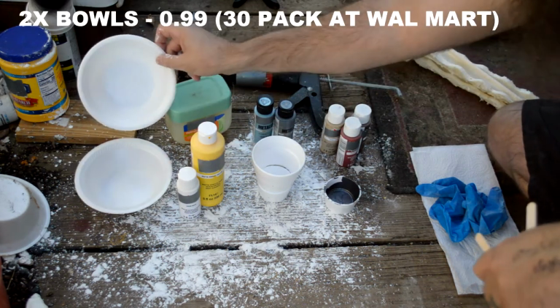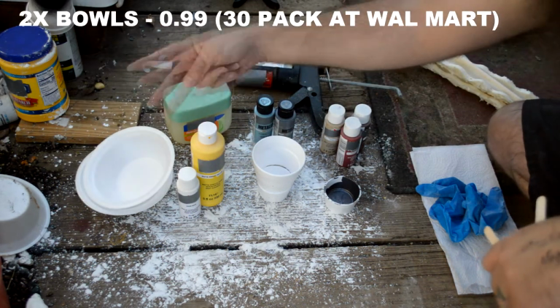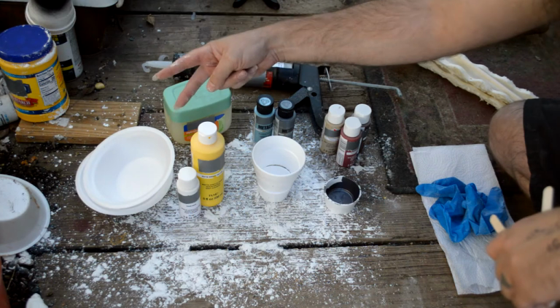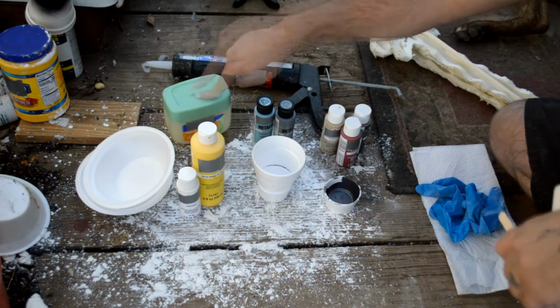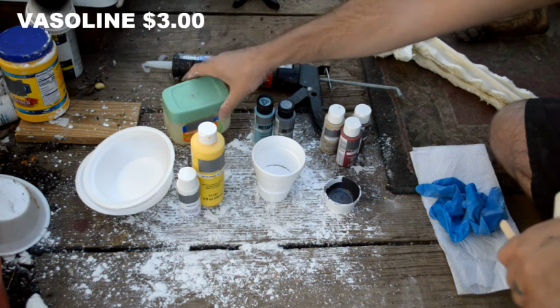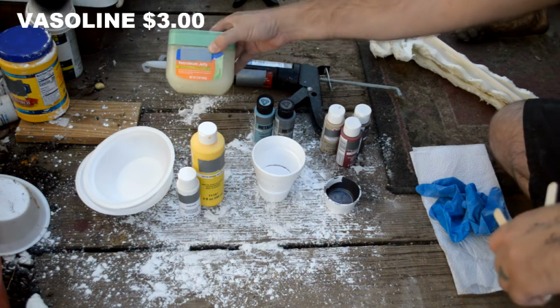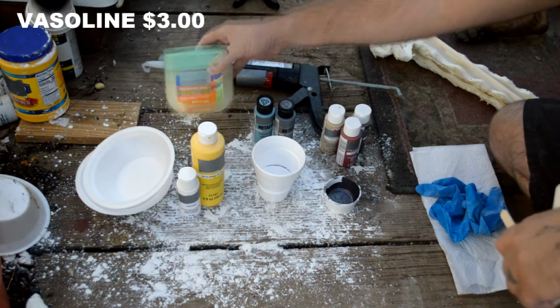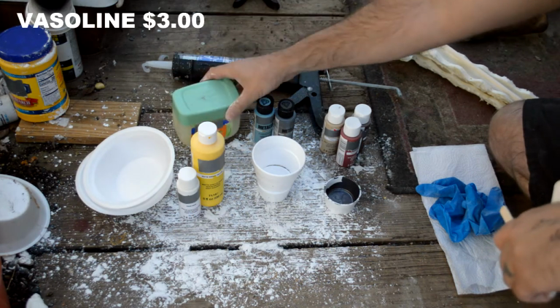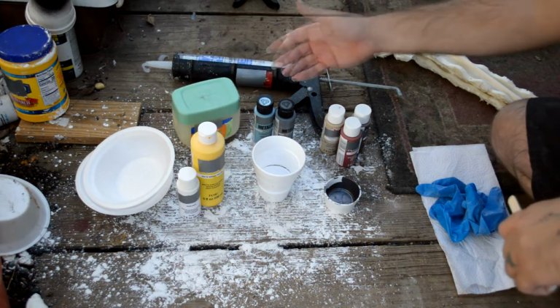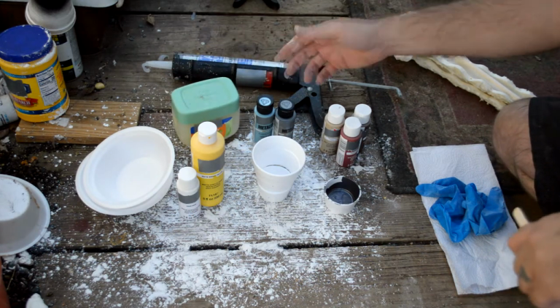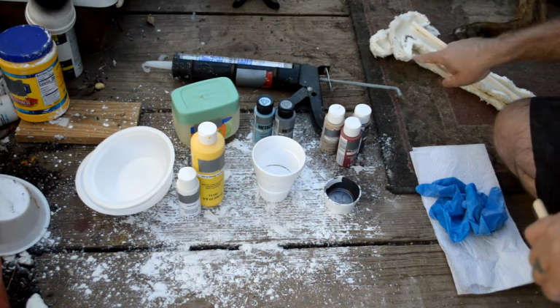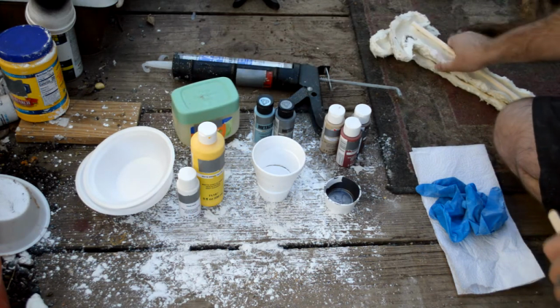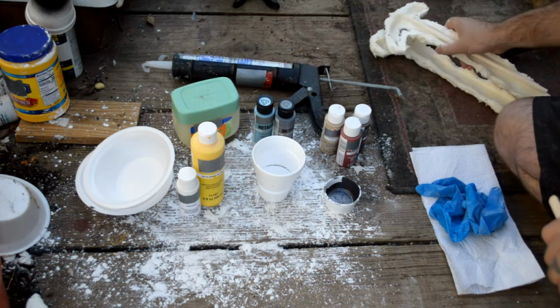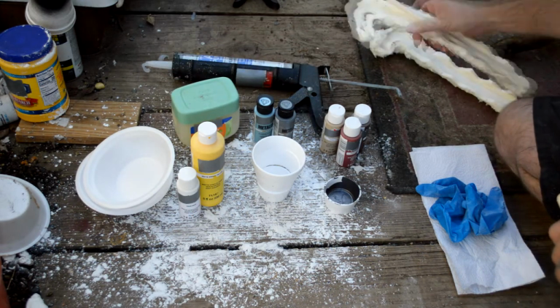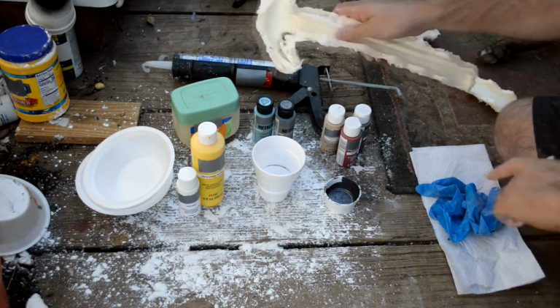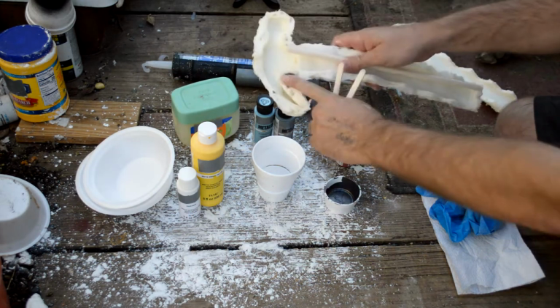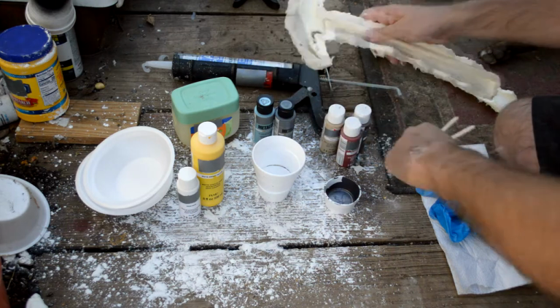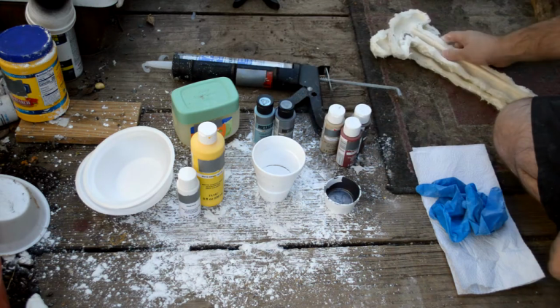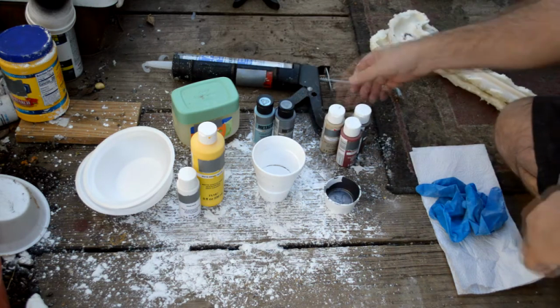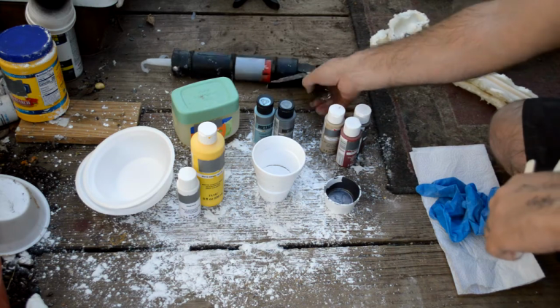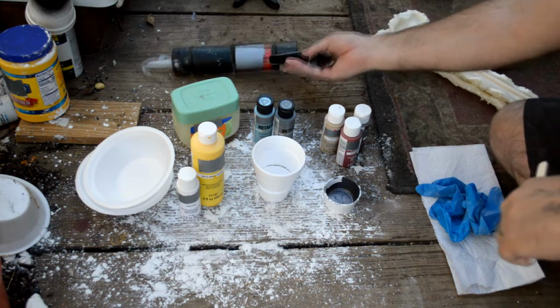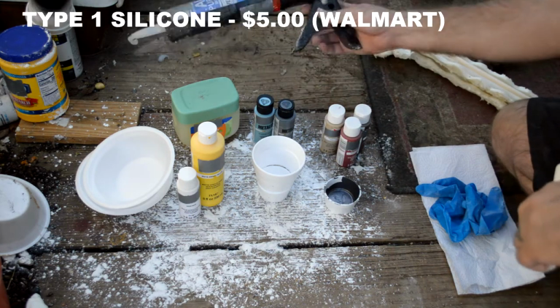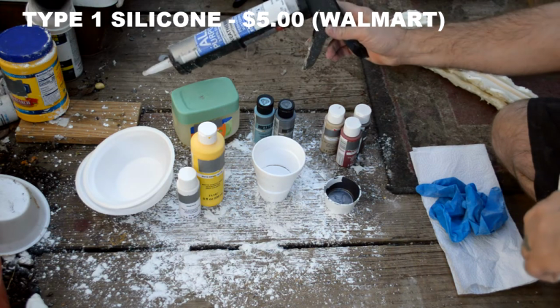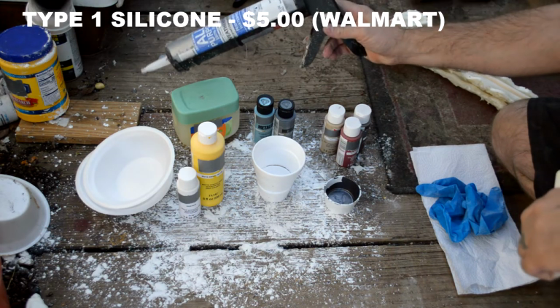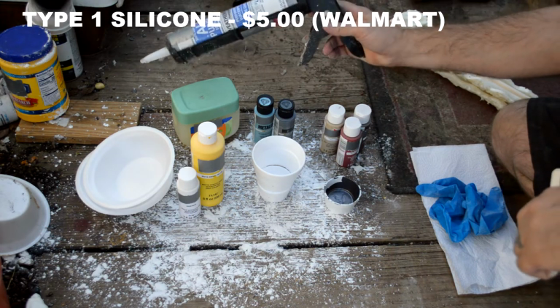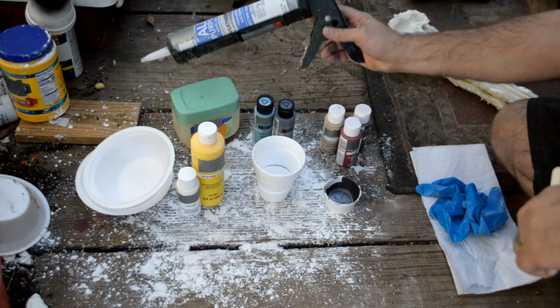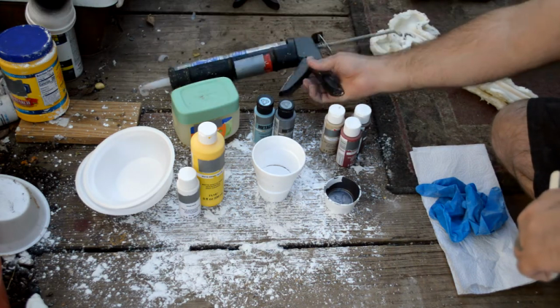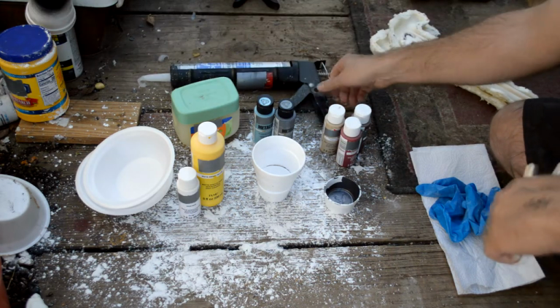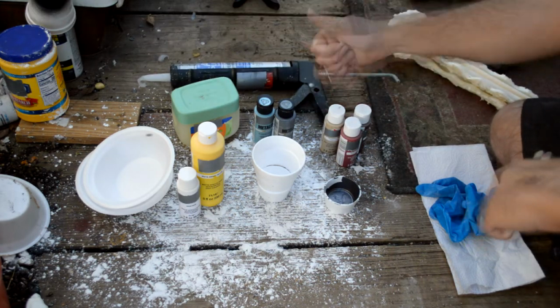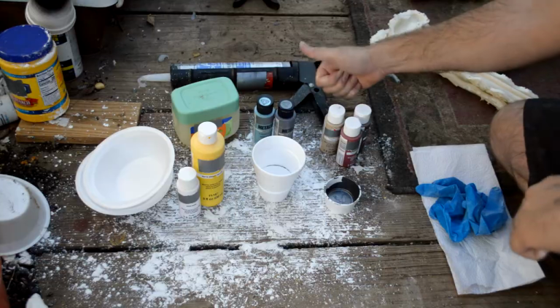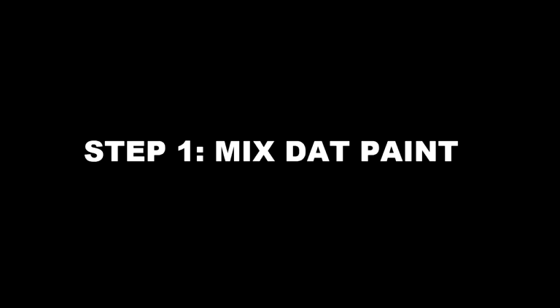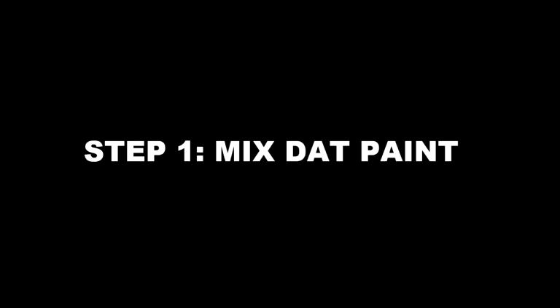Some styrofoam bowls — also super cheap. Vaseline, which you may have around the house for free, and that's going to be for coating the mold. And your silicone caulk gun and silicone caulk, of course.